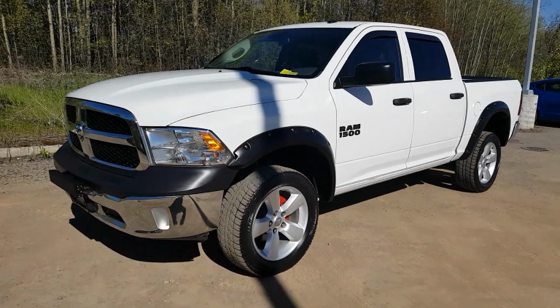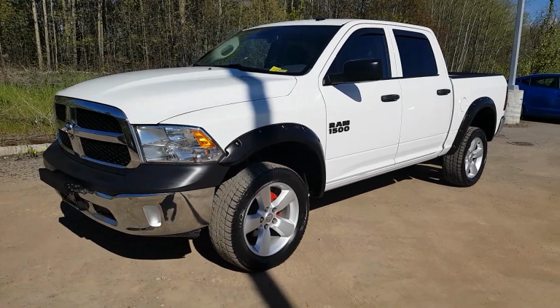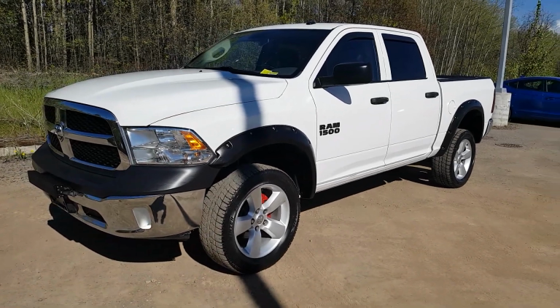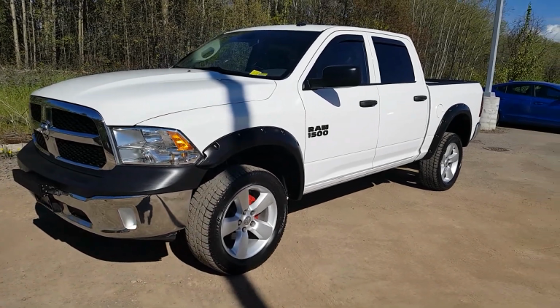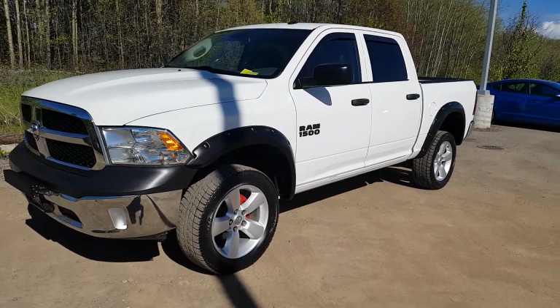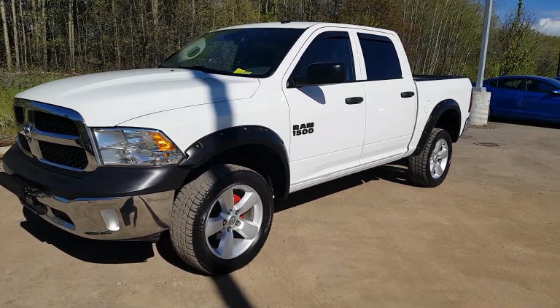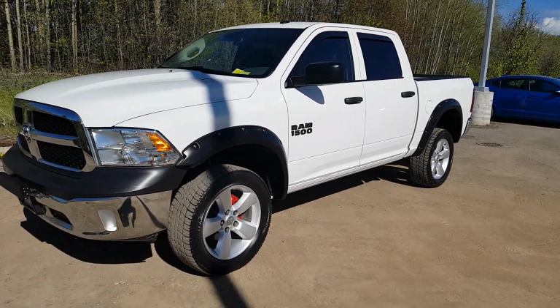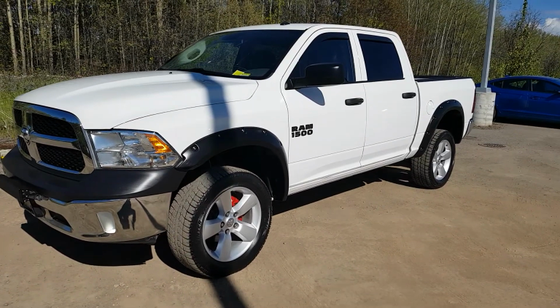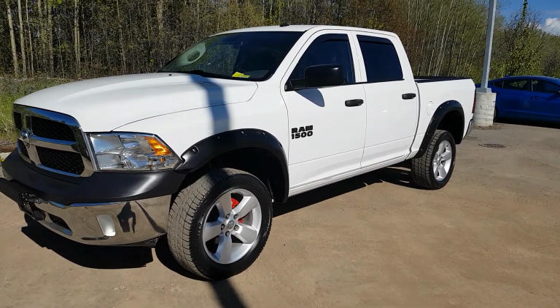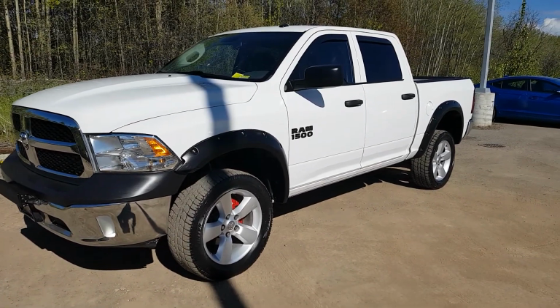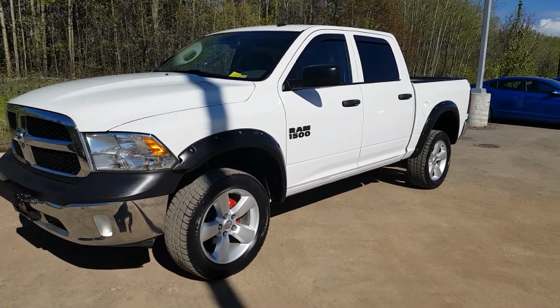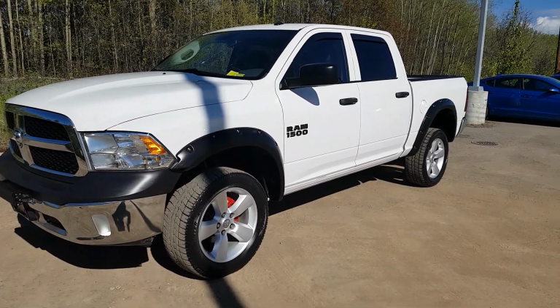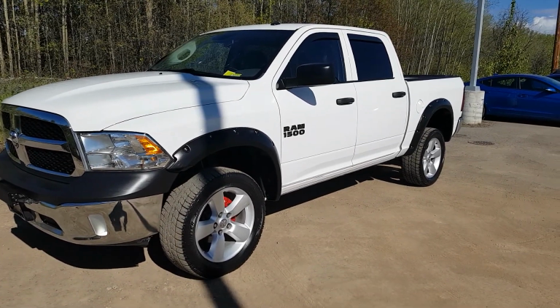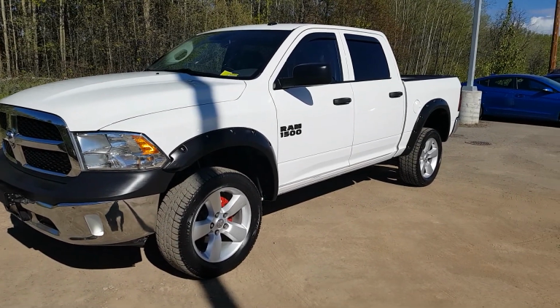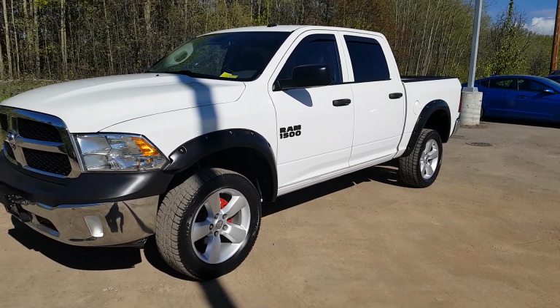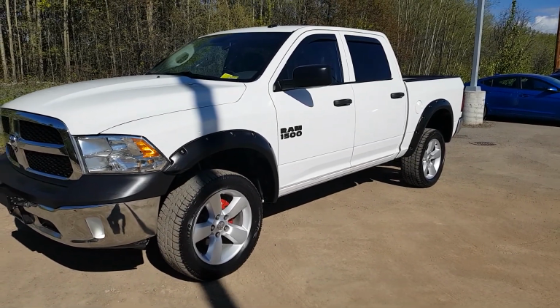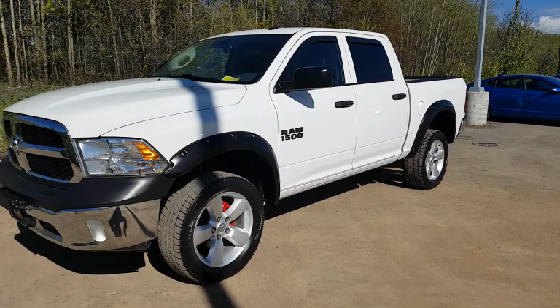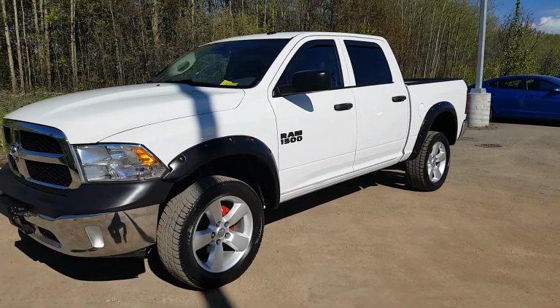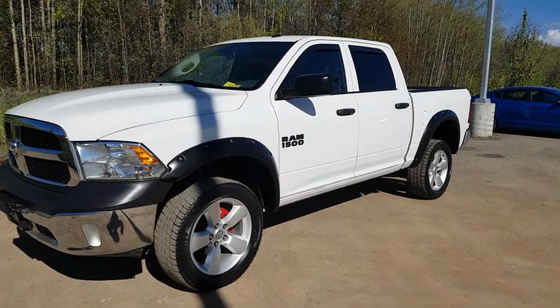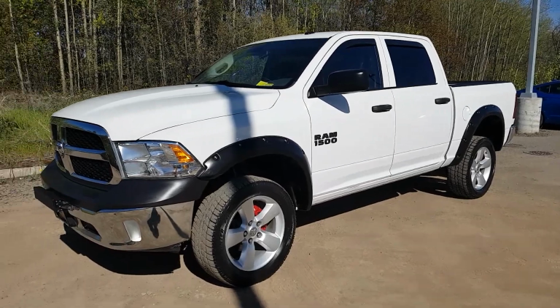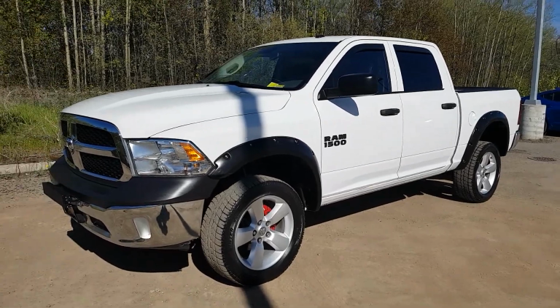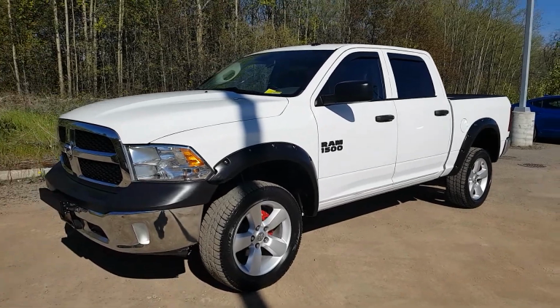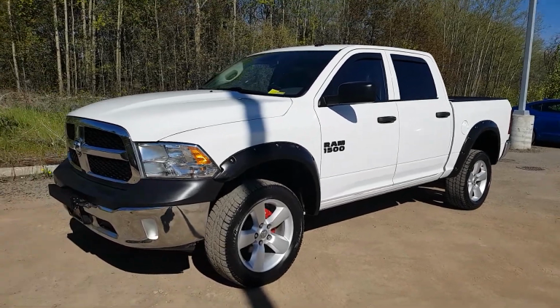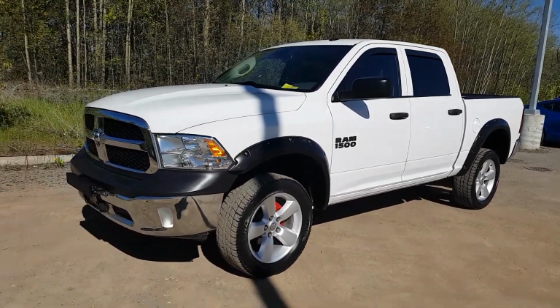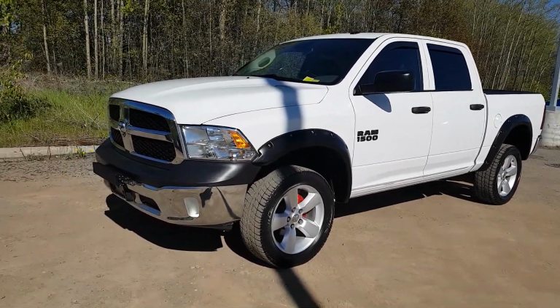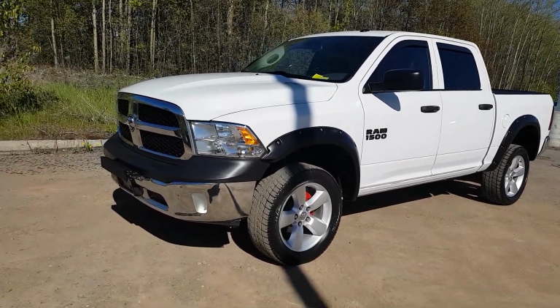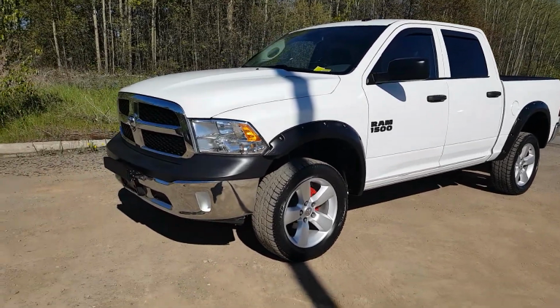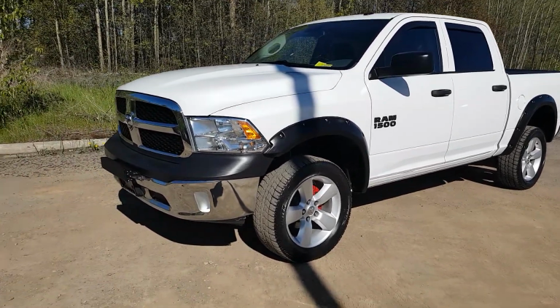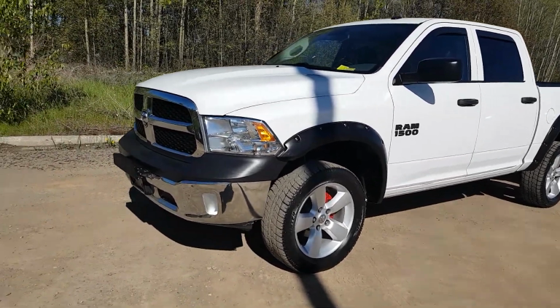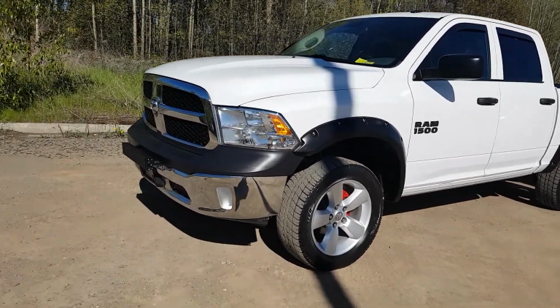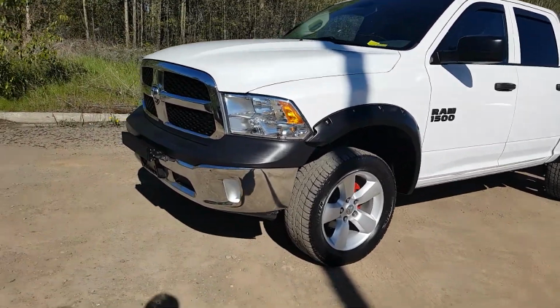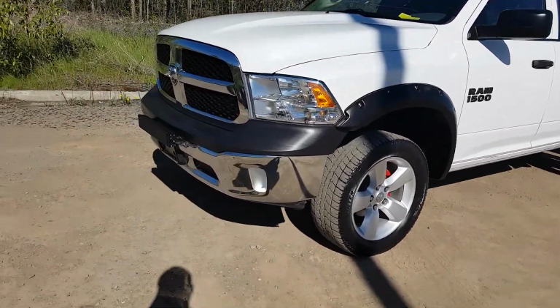Hi guys, Avery here at Northland Hyundai today. We're looking at a 2014 Dodge Ram ST. This model is white in color, and I'm just going to bring you on a brief walkthrough.